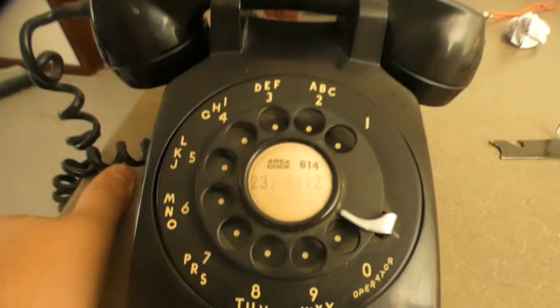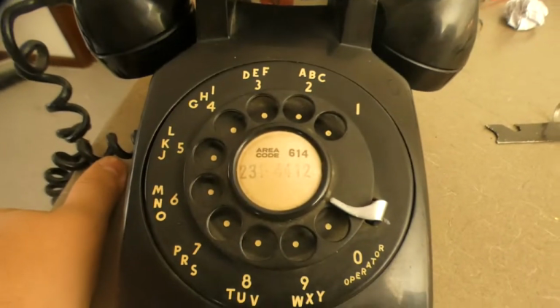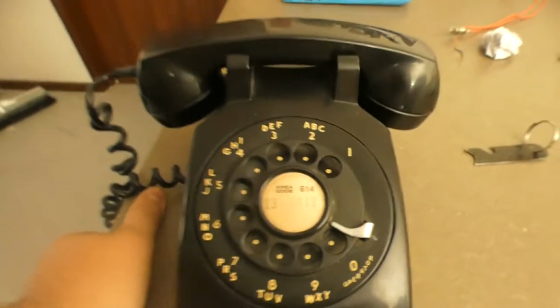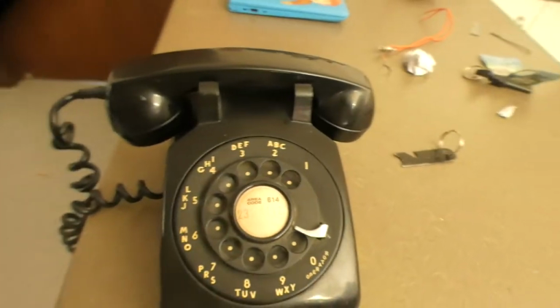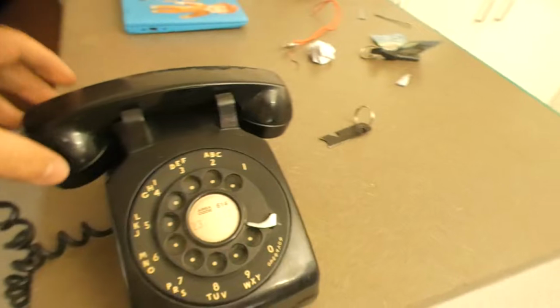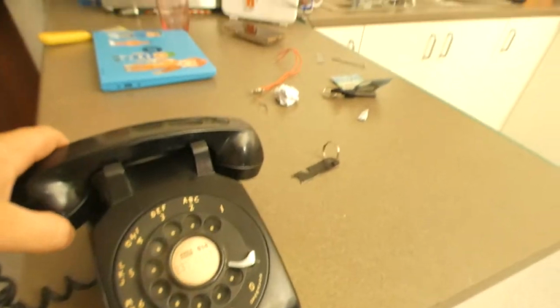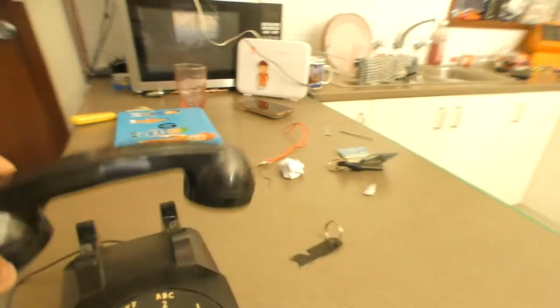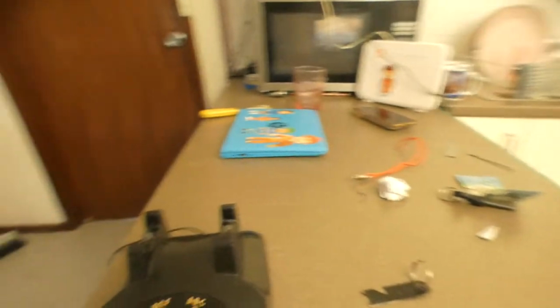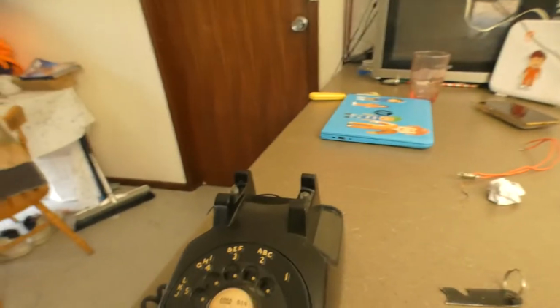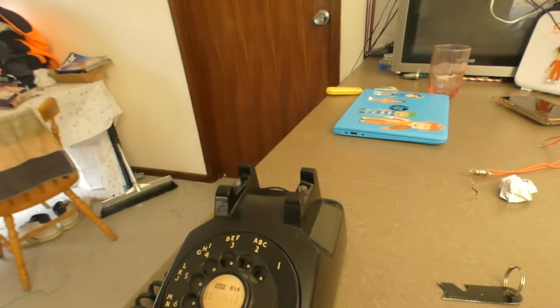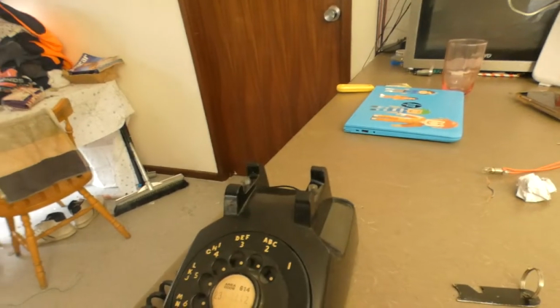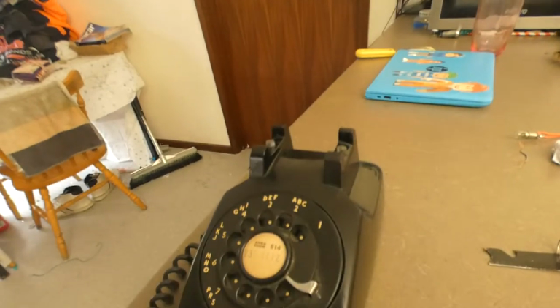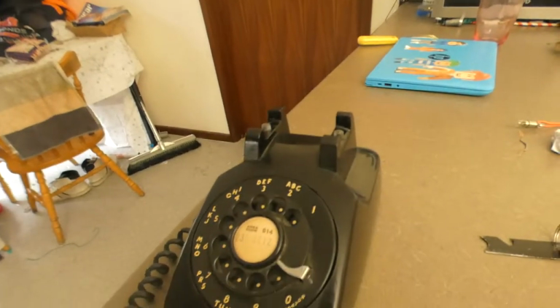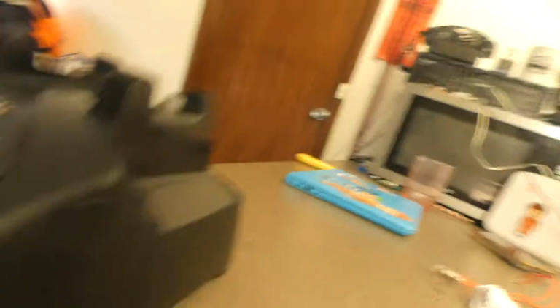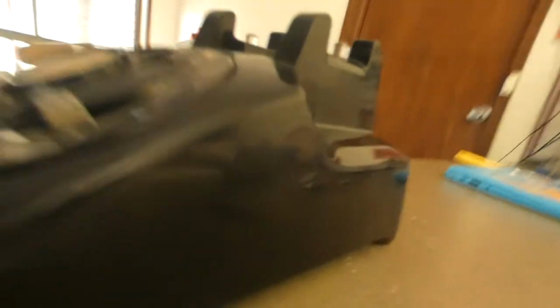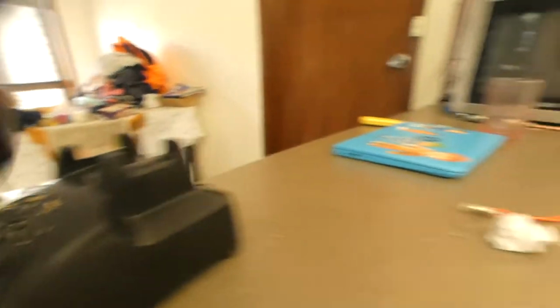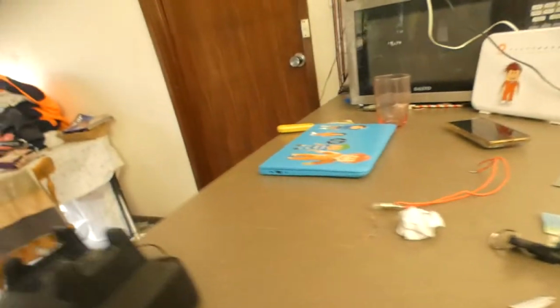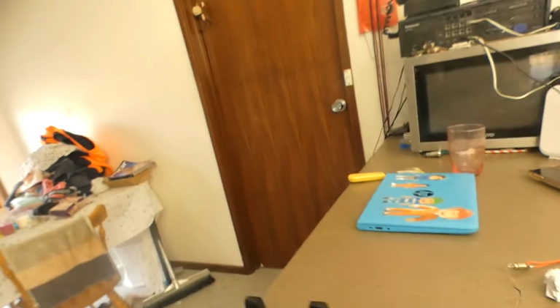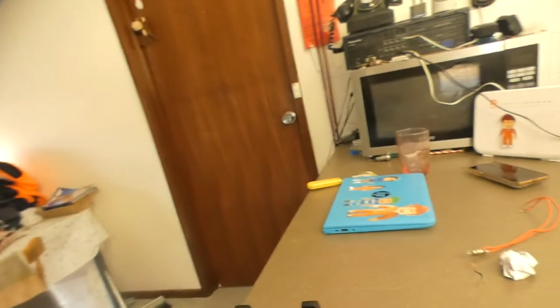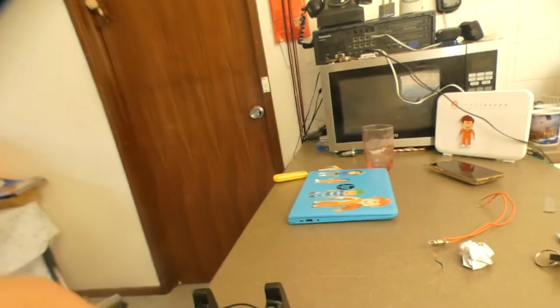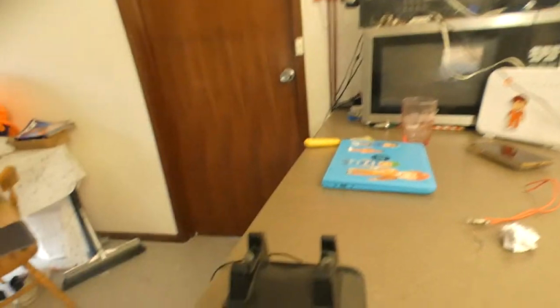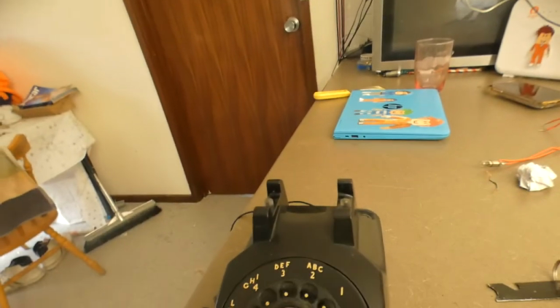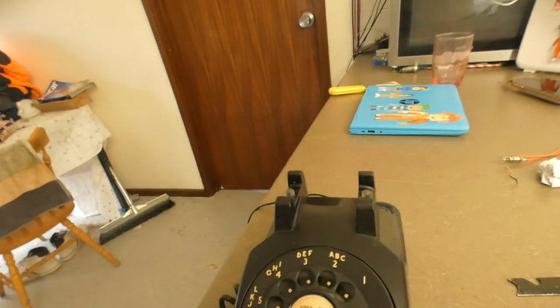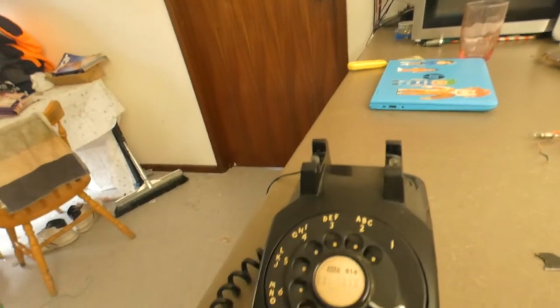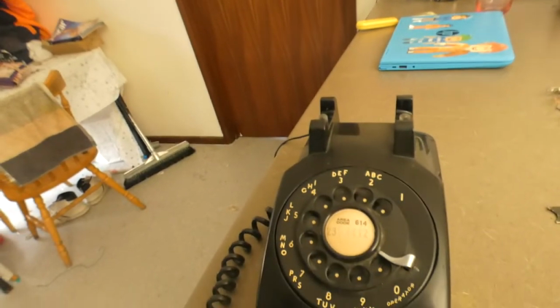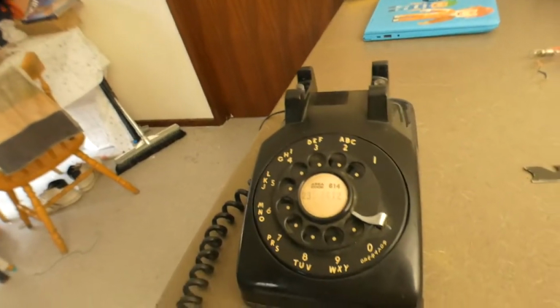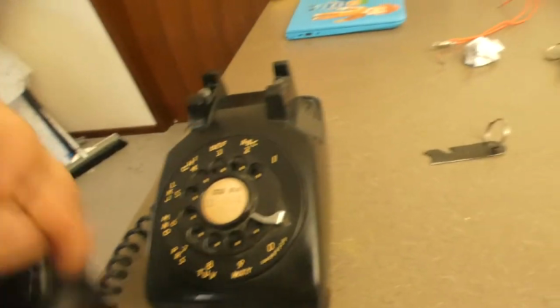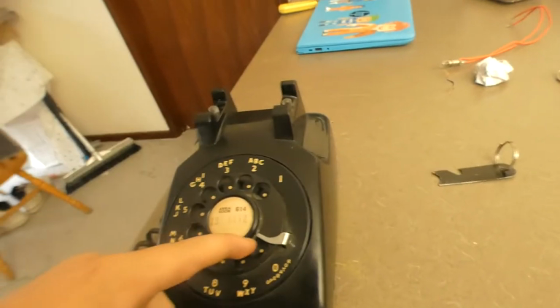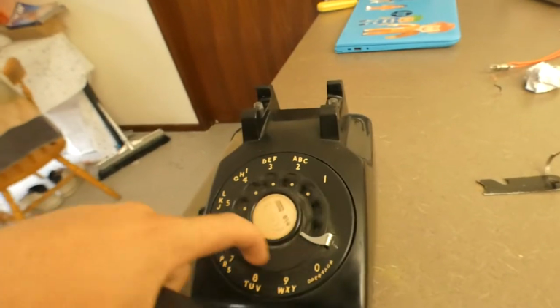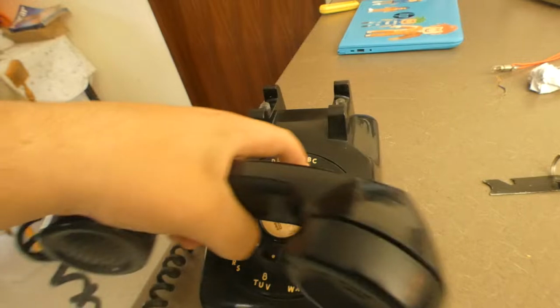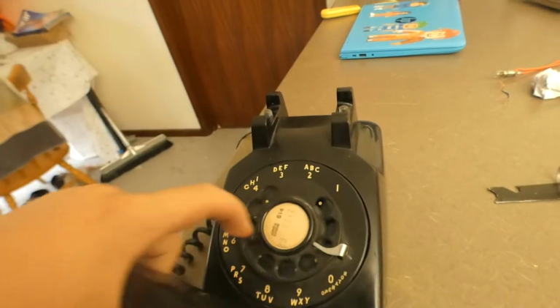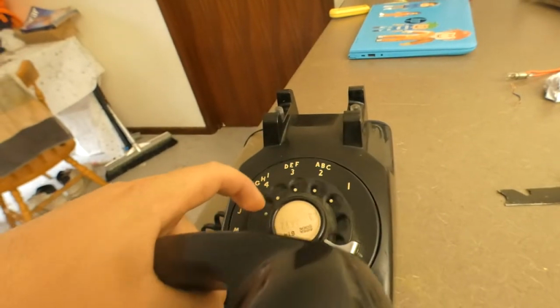That's not my phone number — that's the phone number that was on it when I got it. This works. There's the internal dial tone, which means it's on the system.